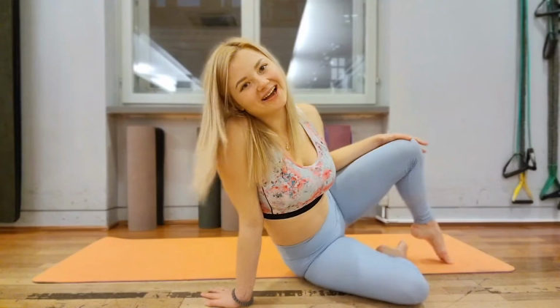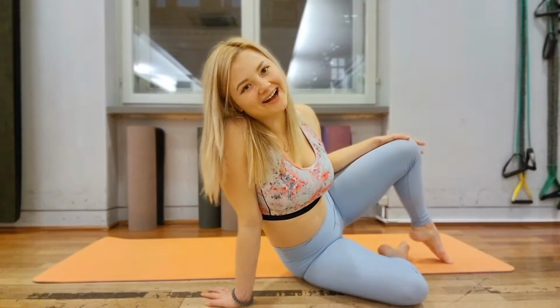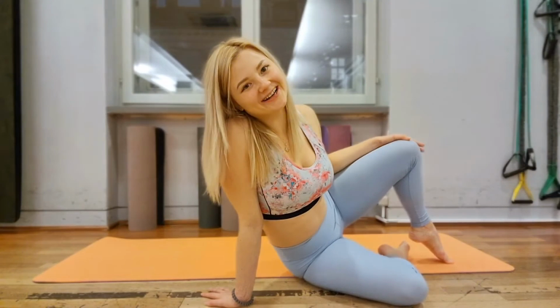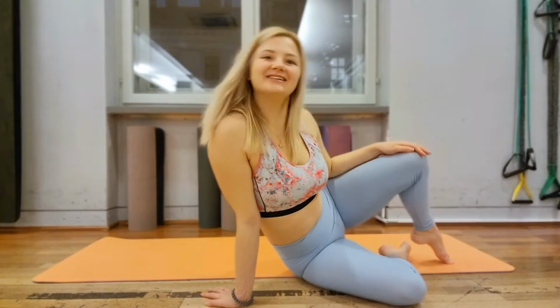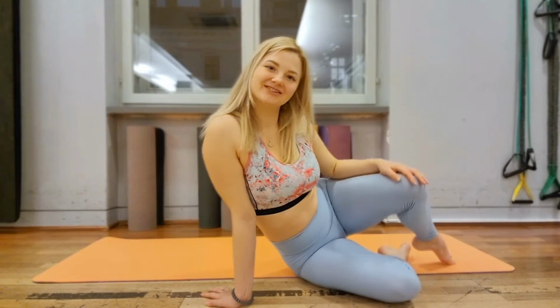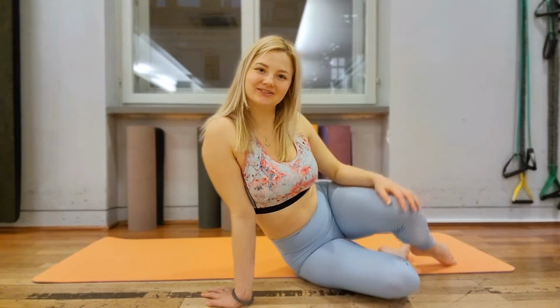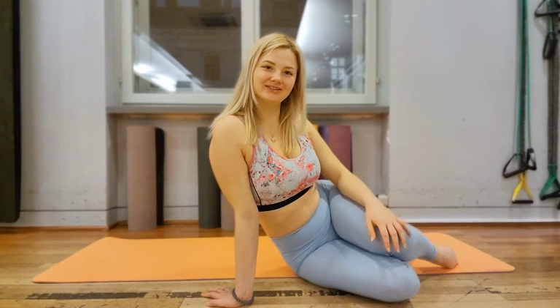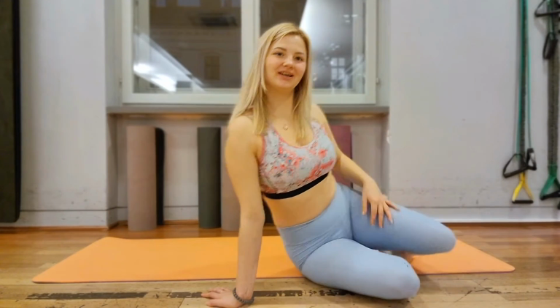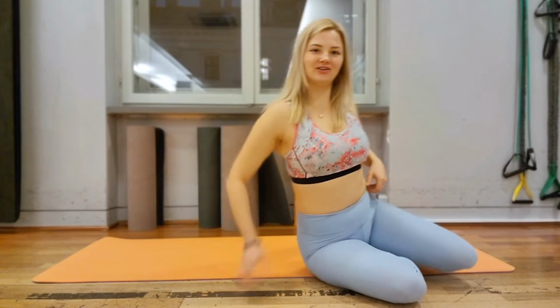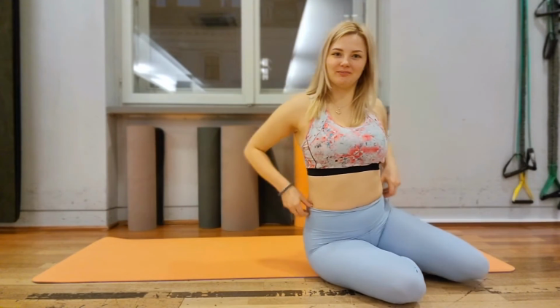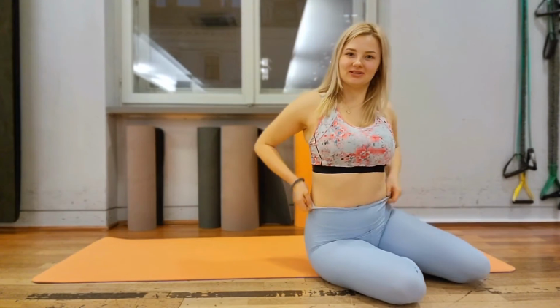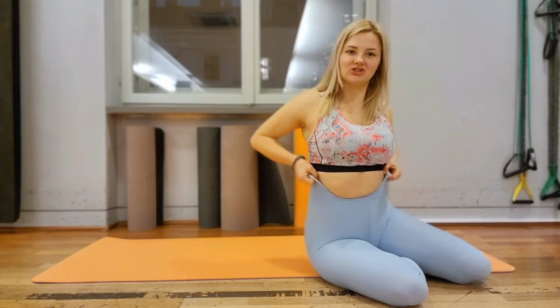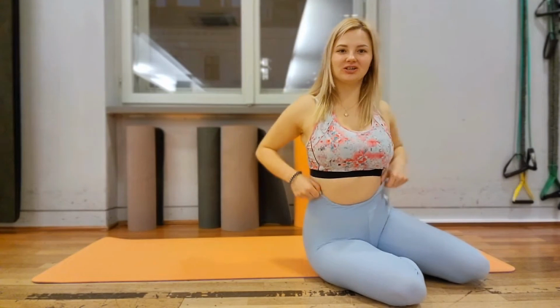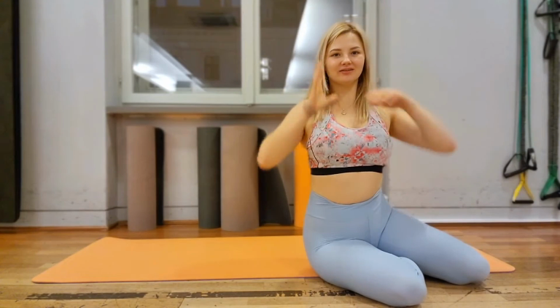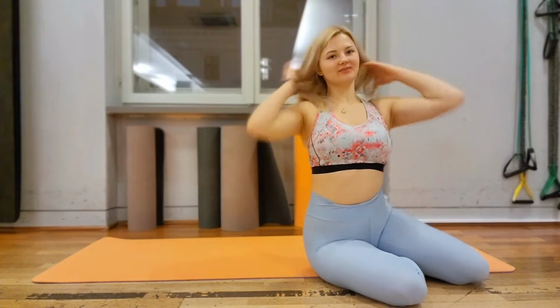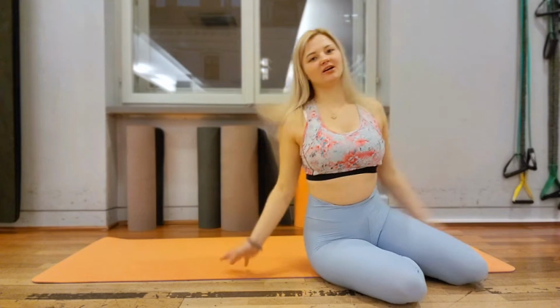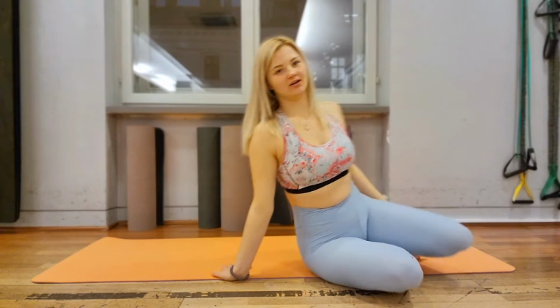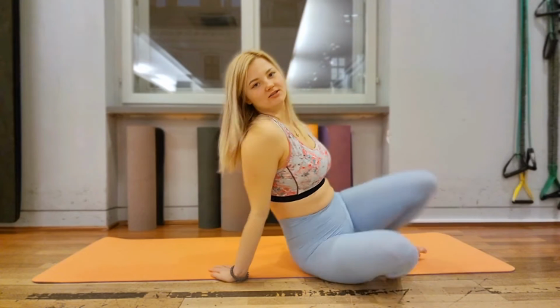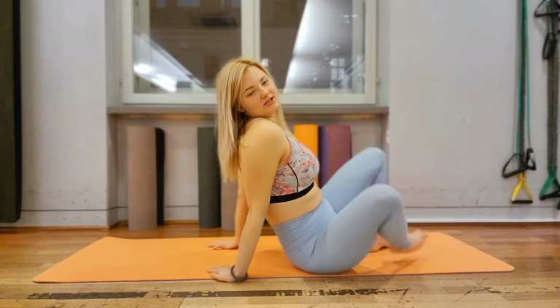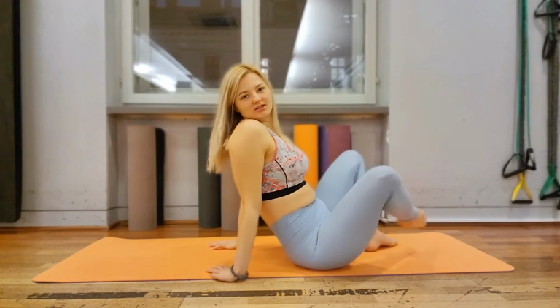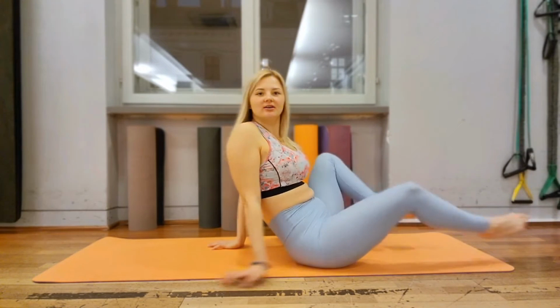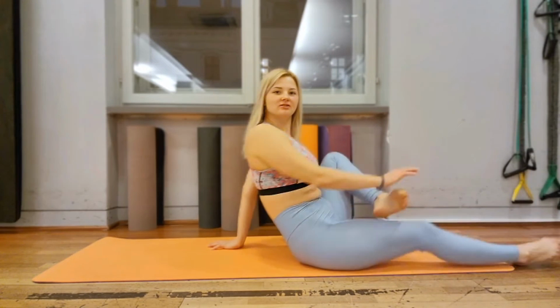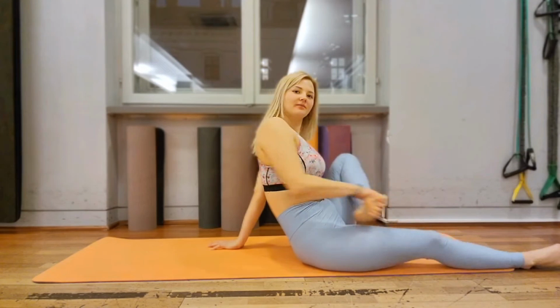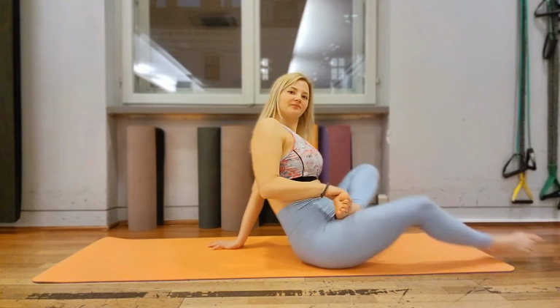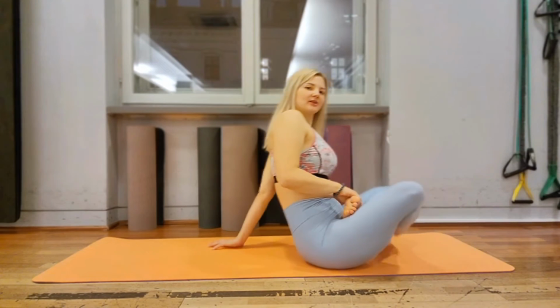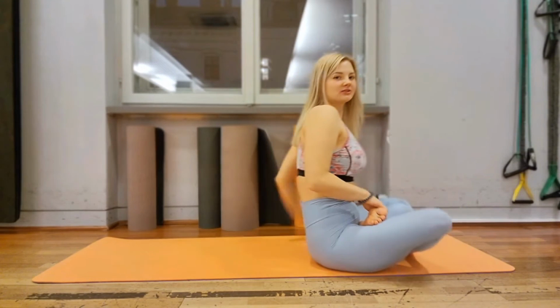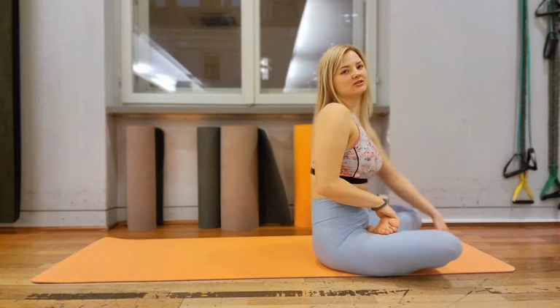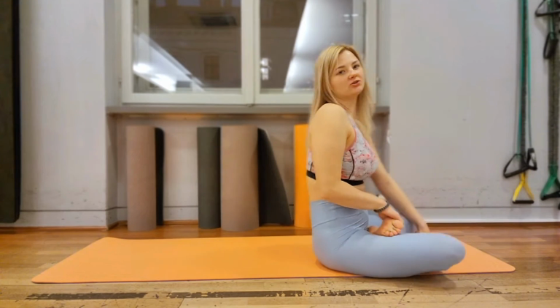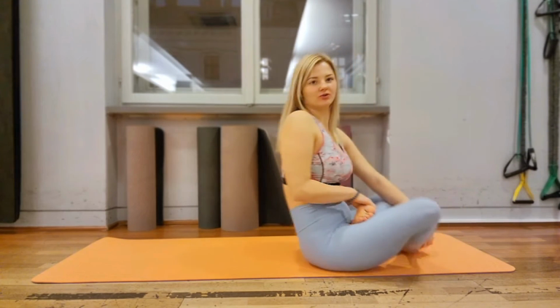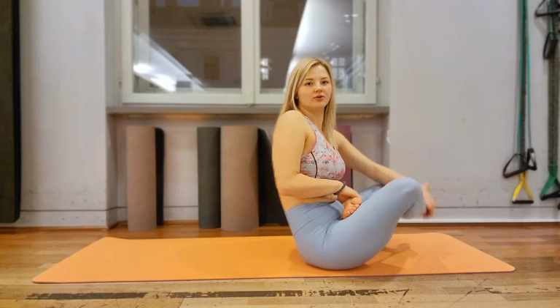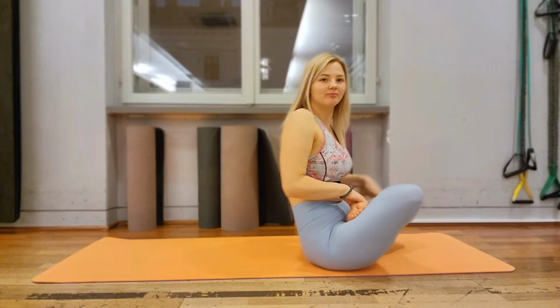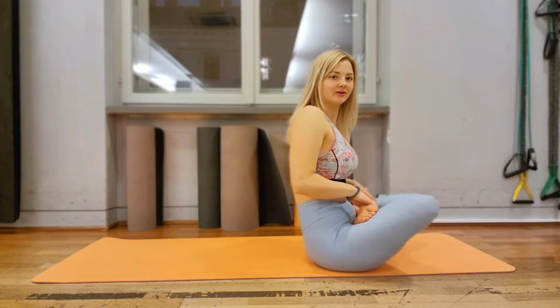Hi guys! Today we are doing yoga positions. This exercise is very useful for your back.